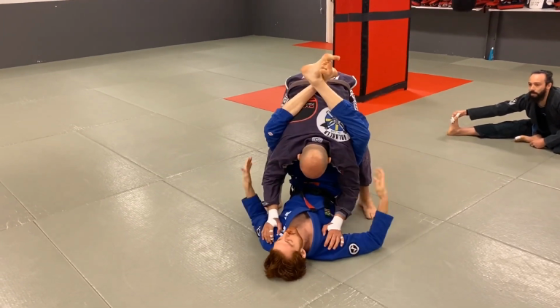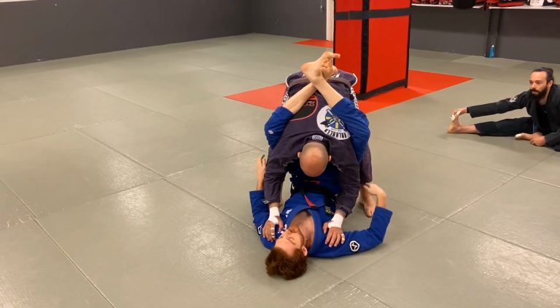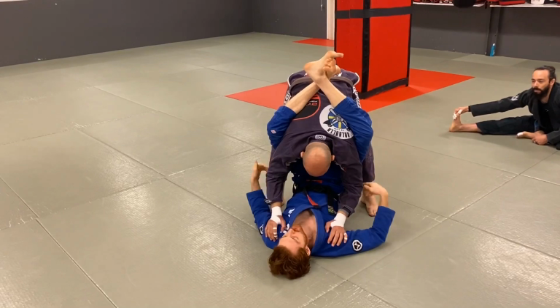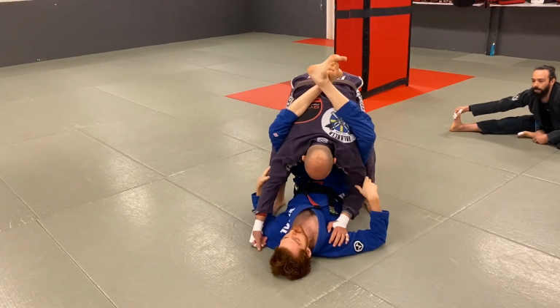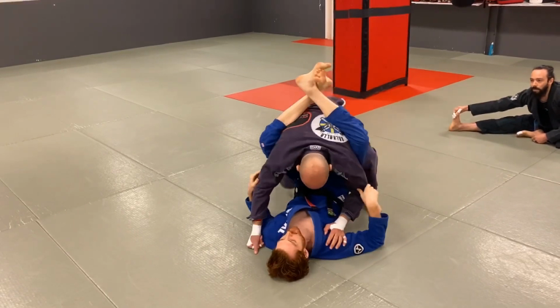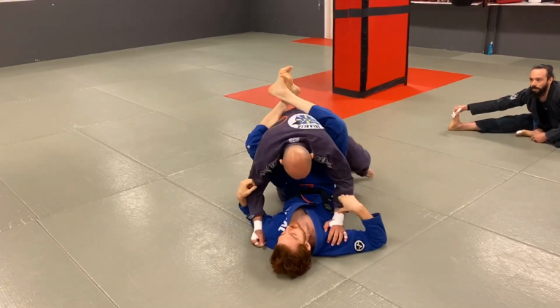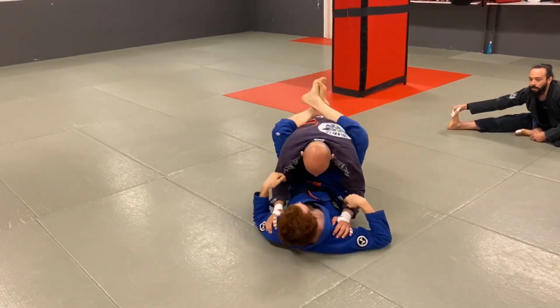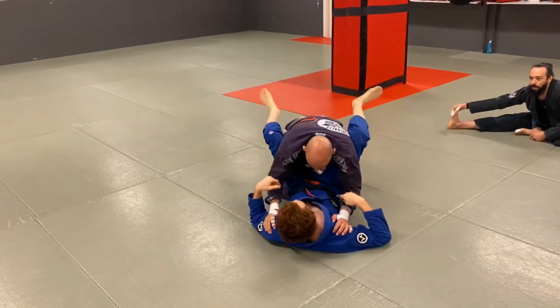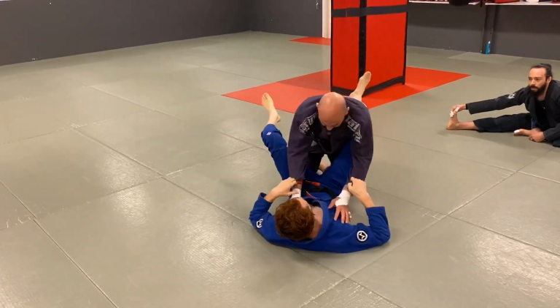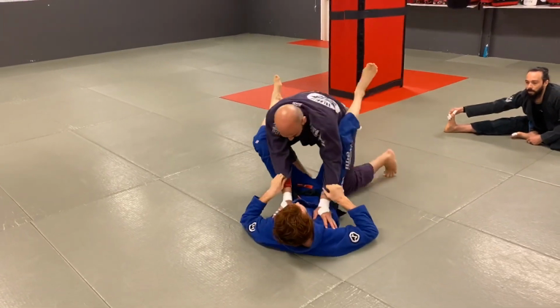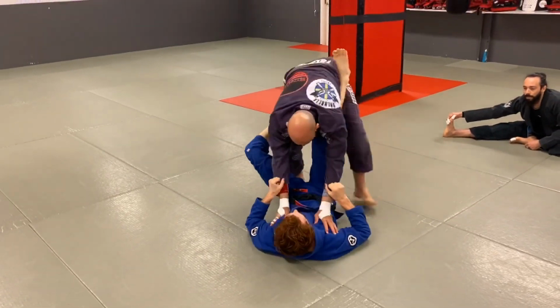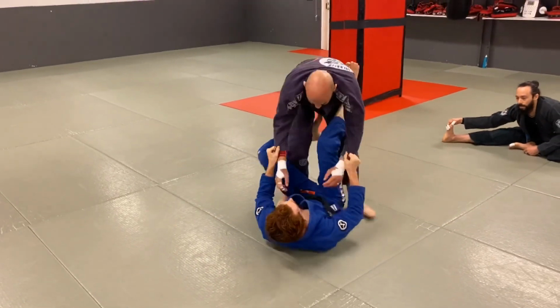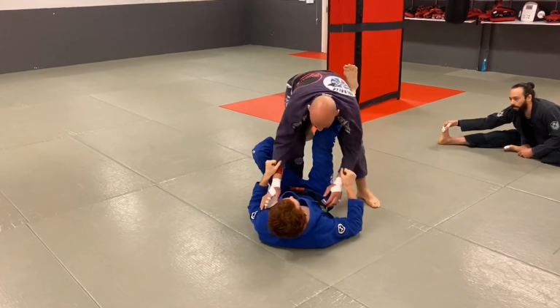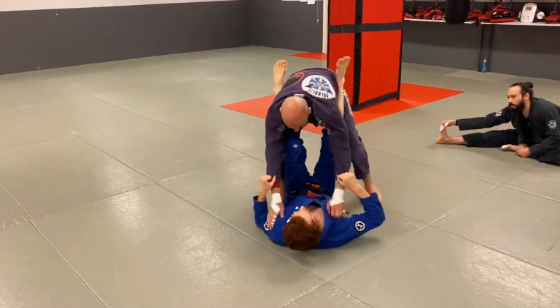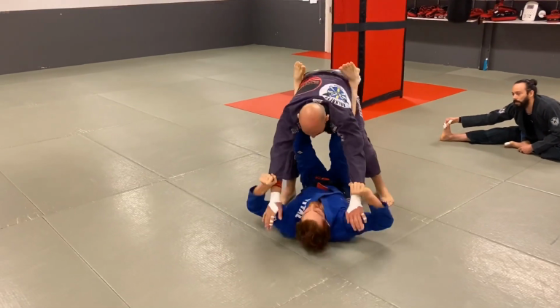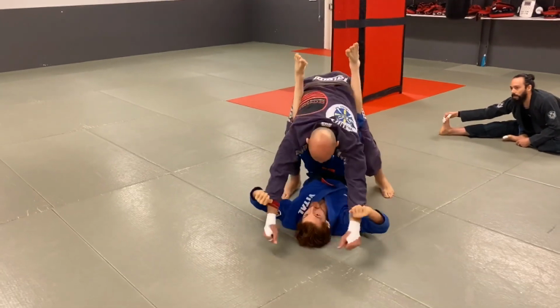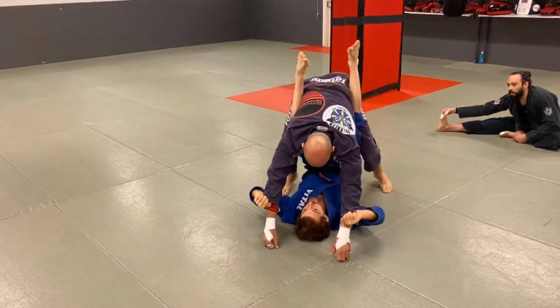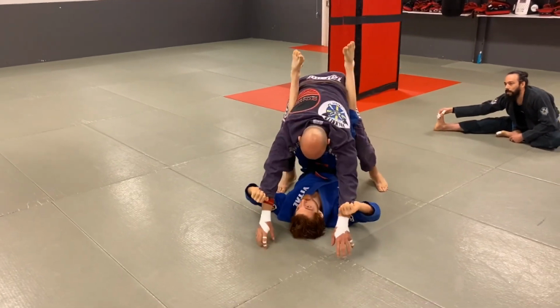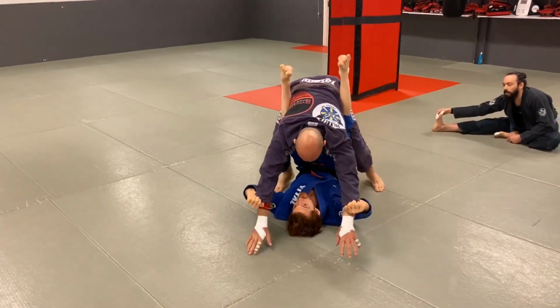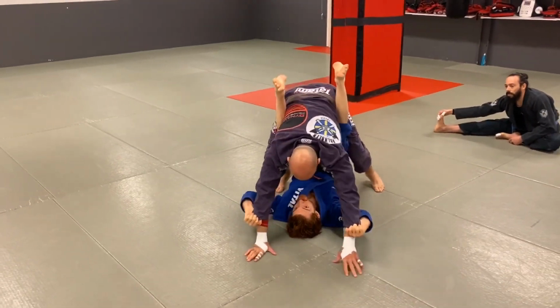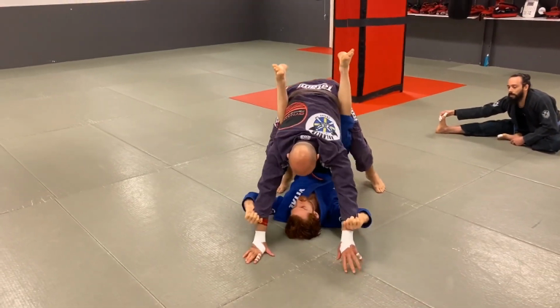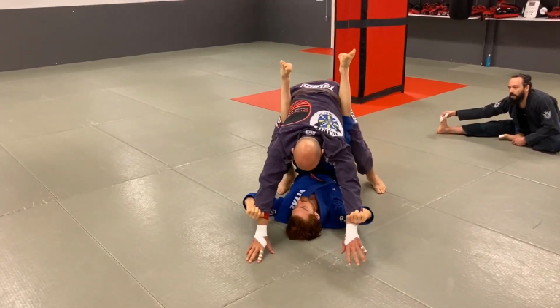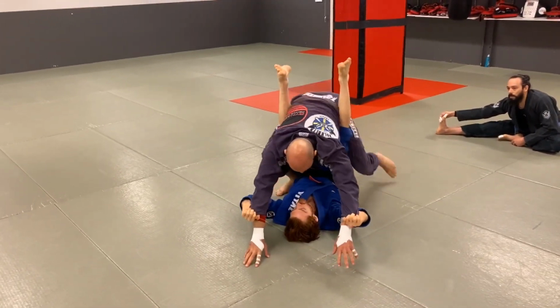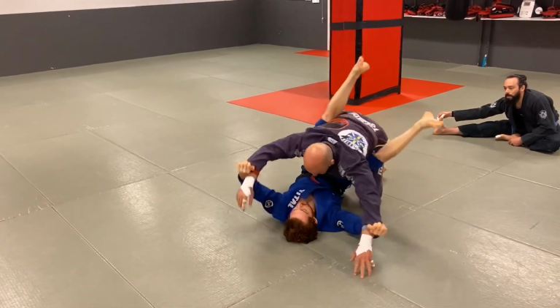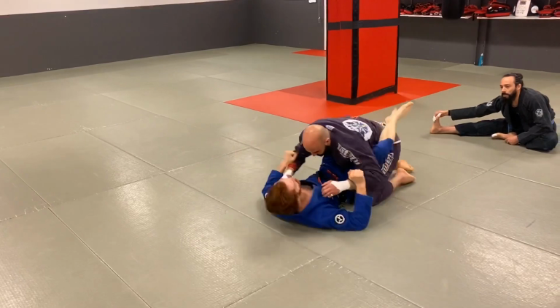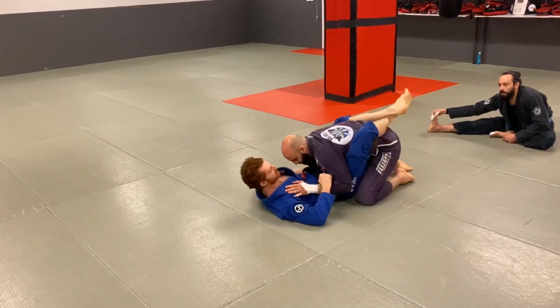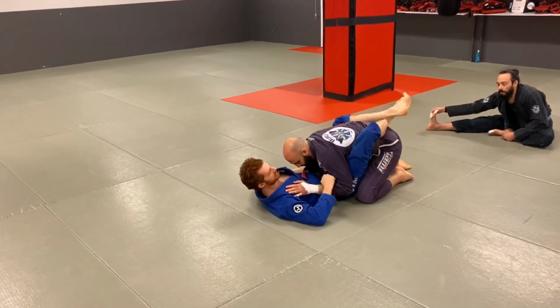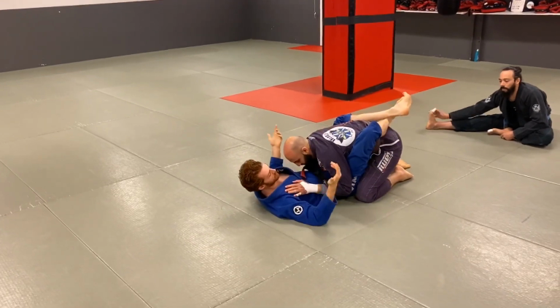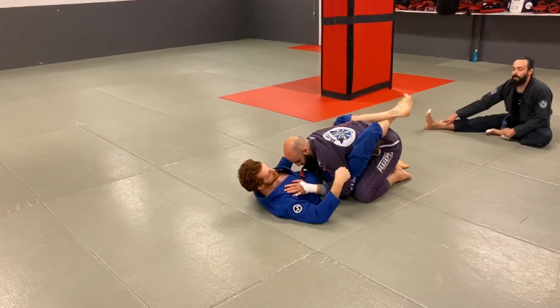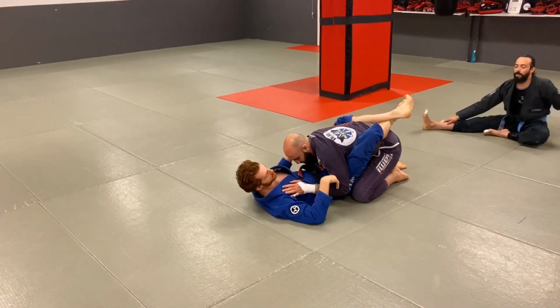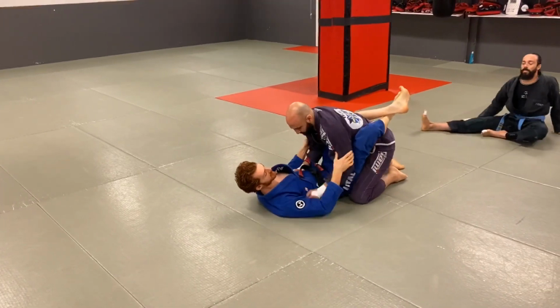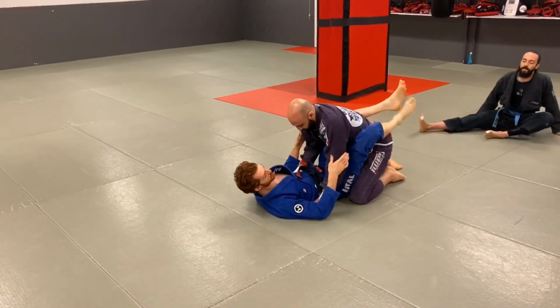So here, you're going to drop to both knees when I pull in. Sometimes when I go in, I'll go here and try to go for that flower sweep, and then usually the guy drops his balance to try to defend, and I can pull in this way and get into closed guard.